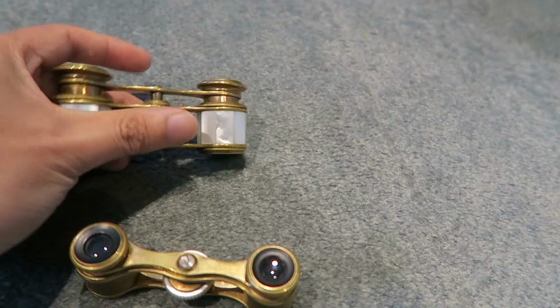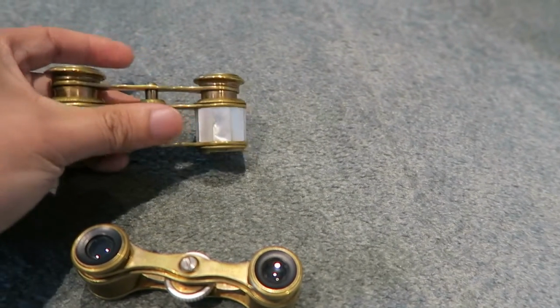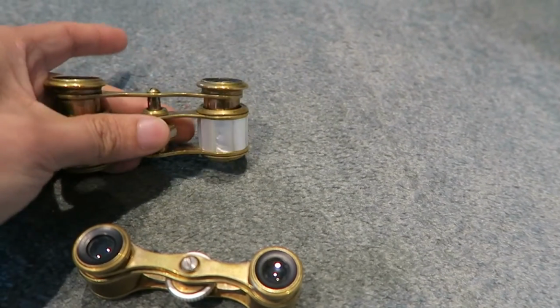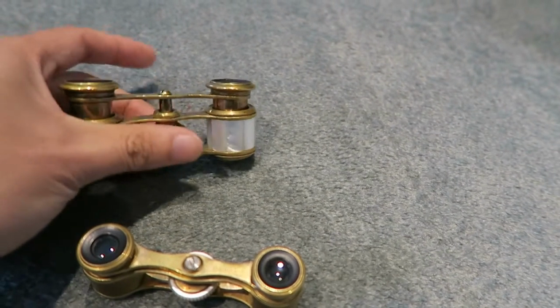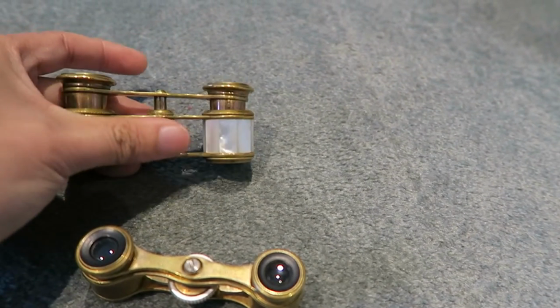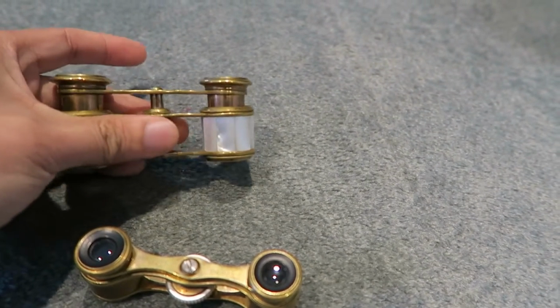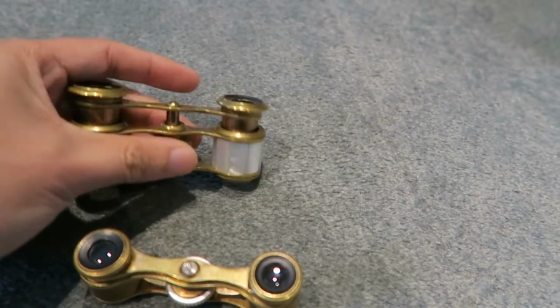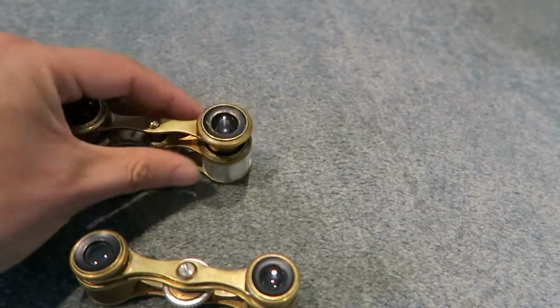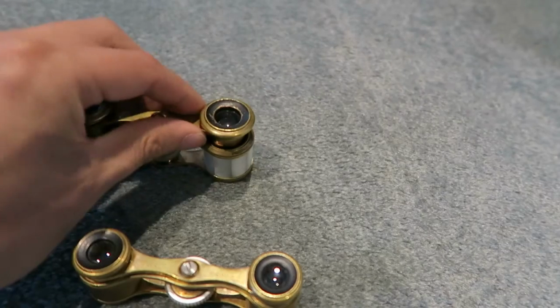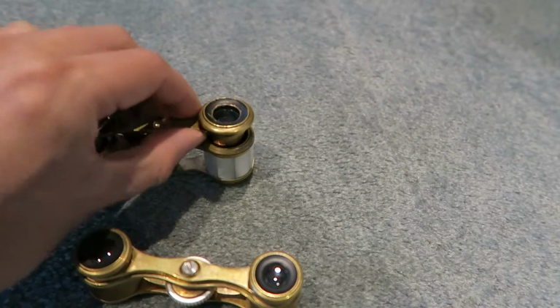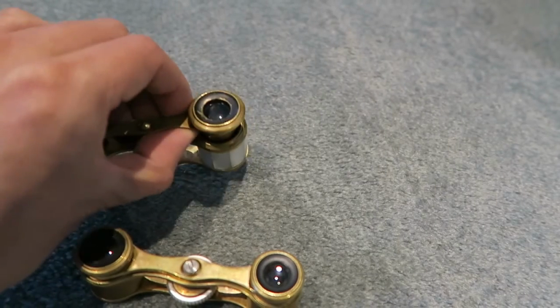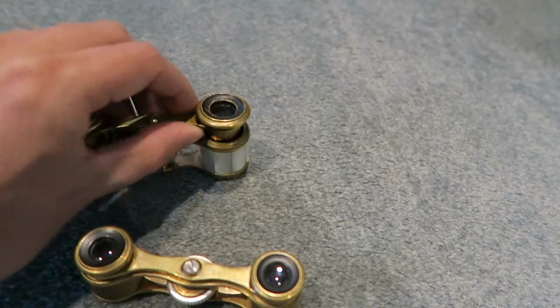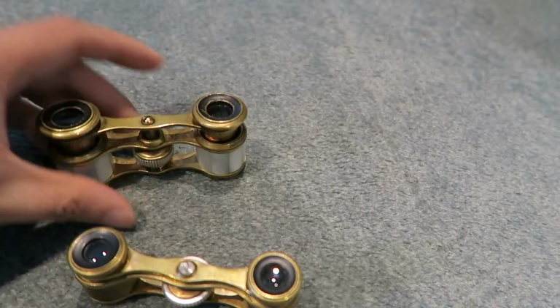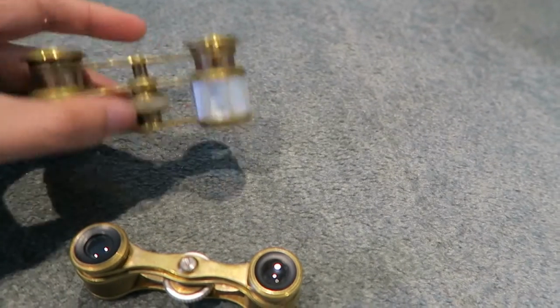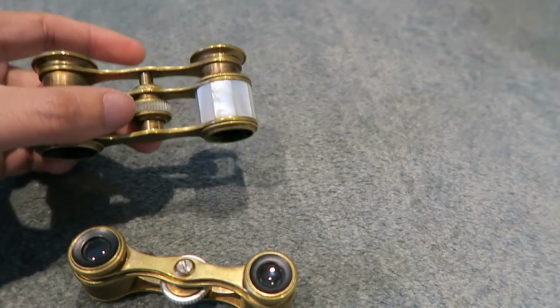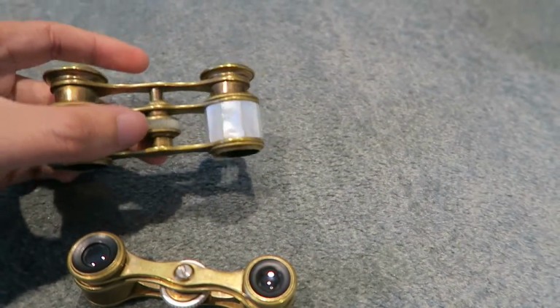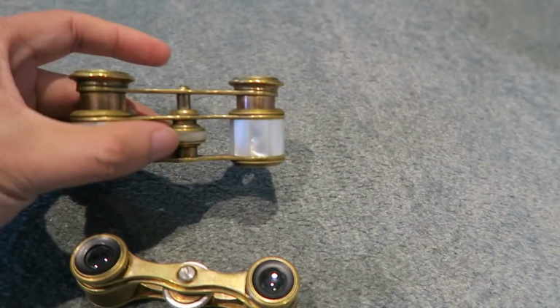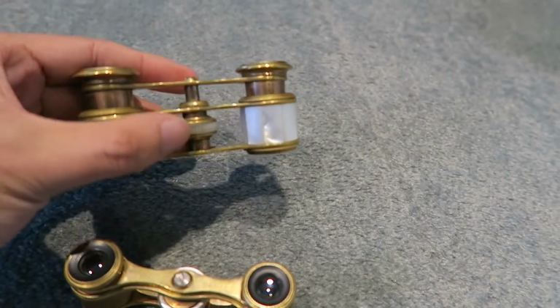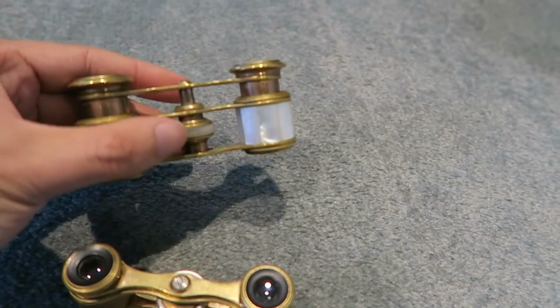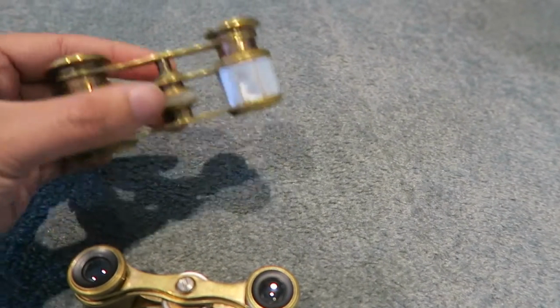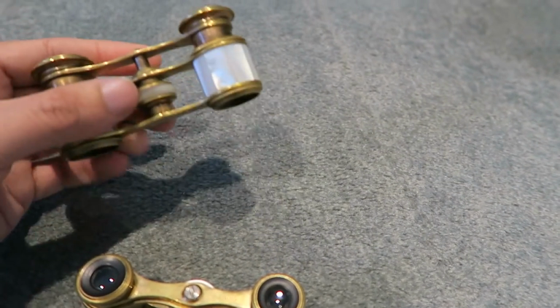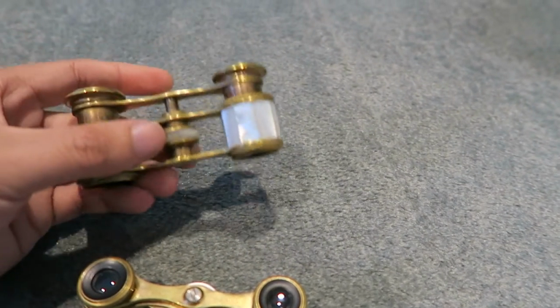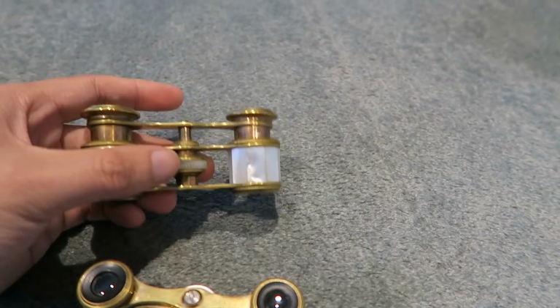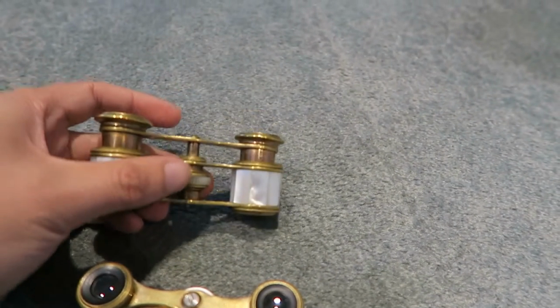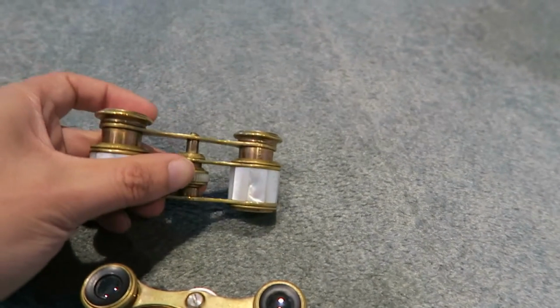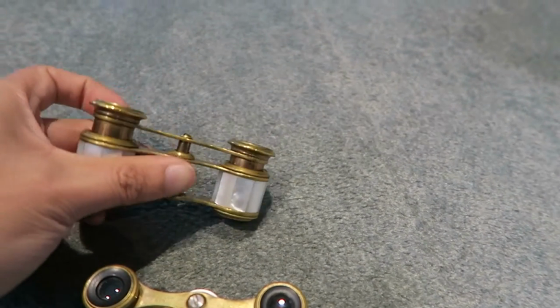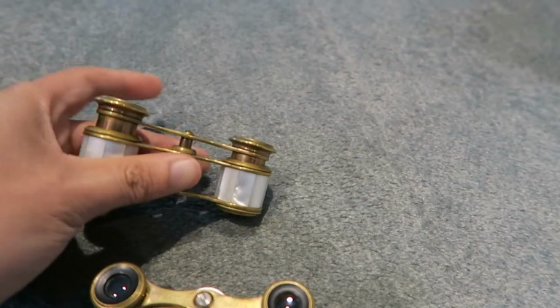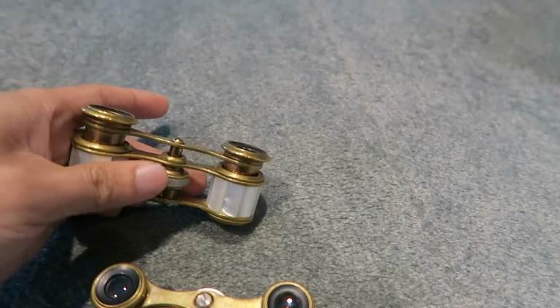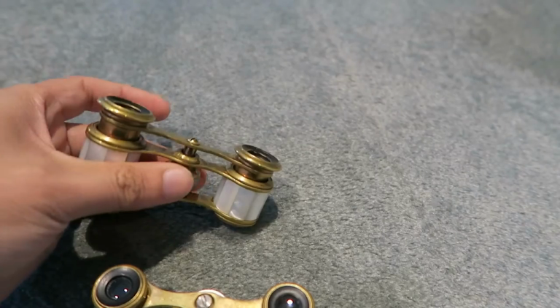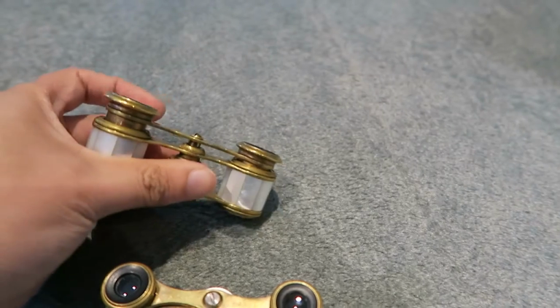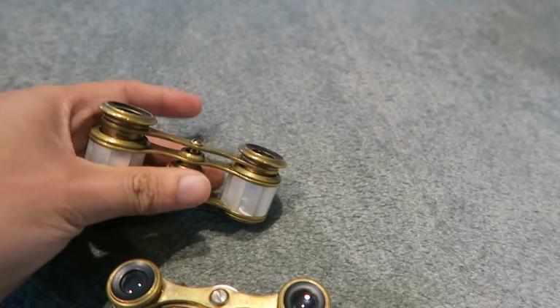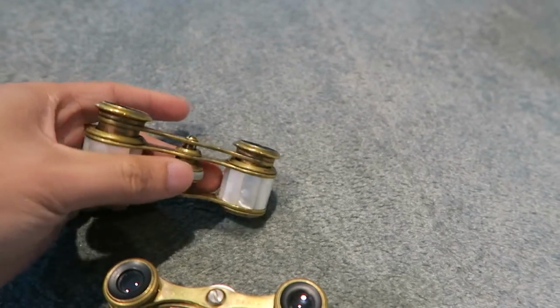They work. The focus wheels turn back and forth very smoothly.